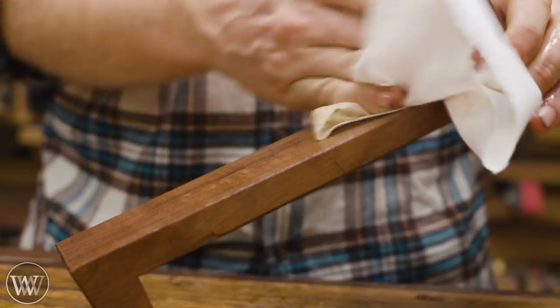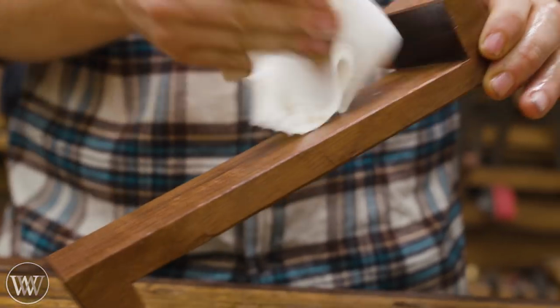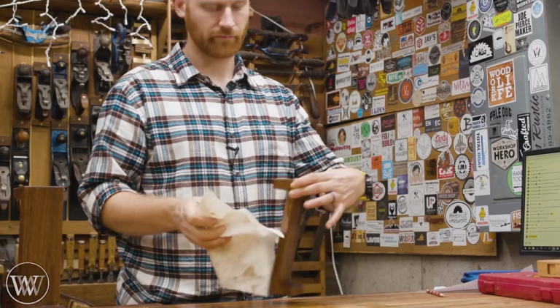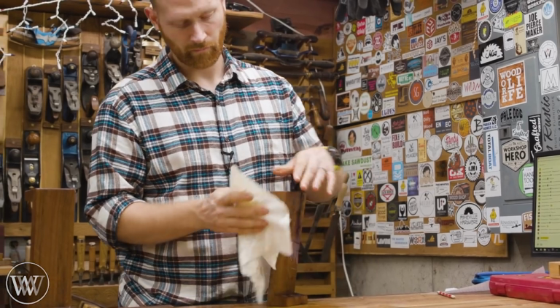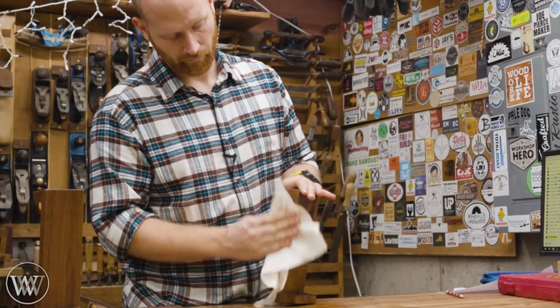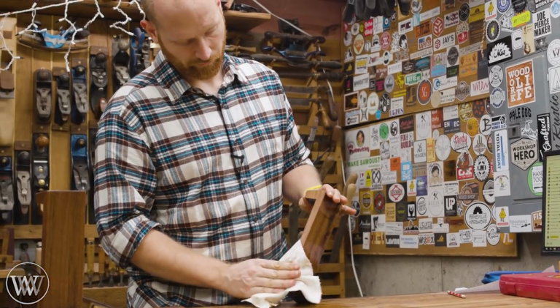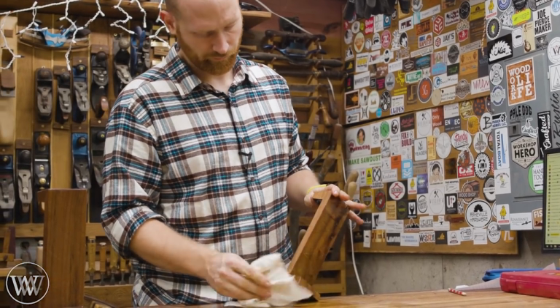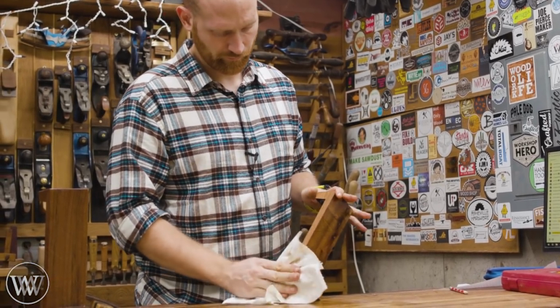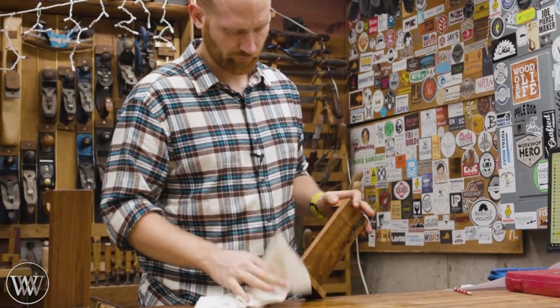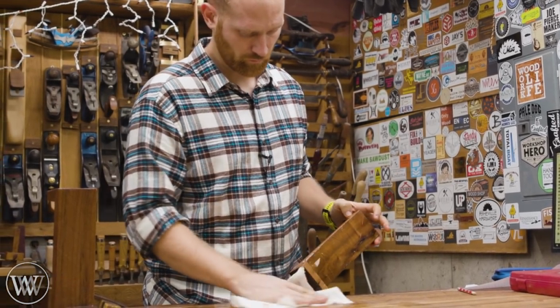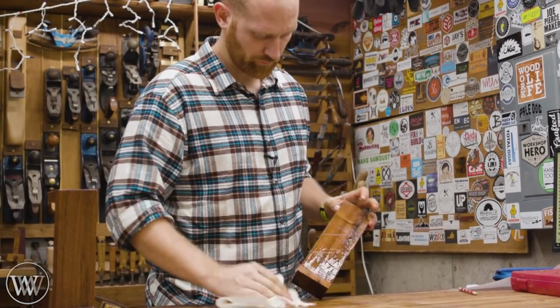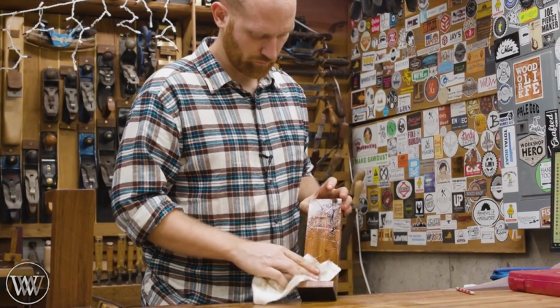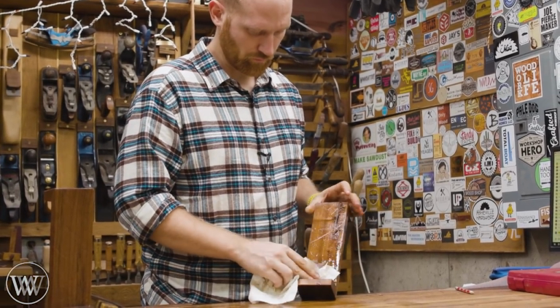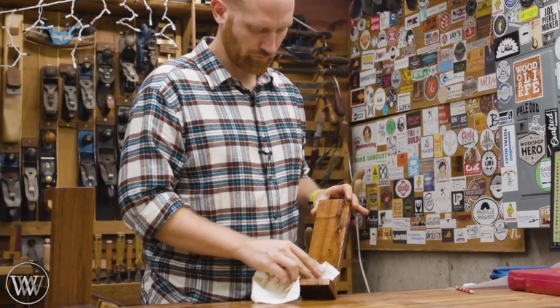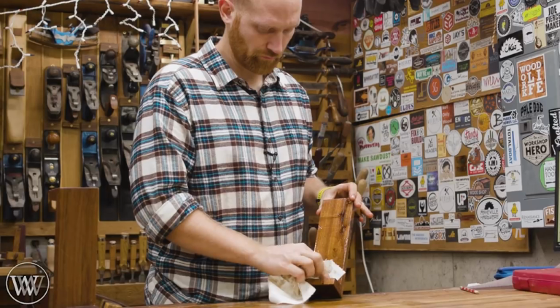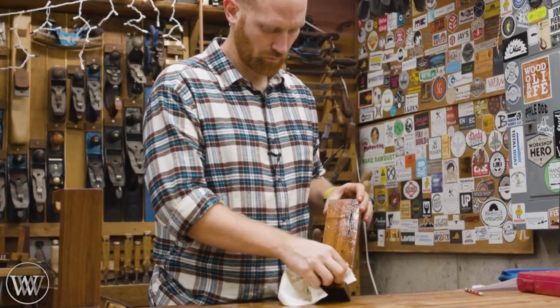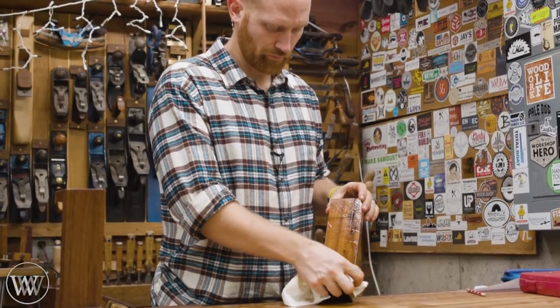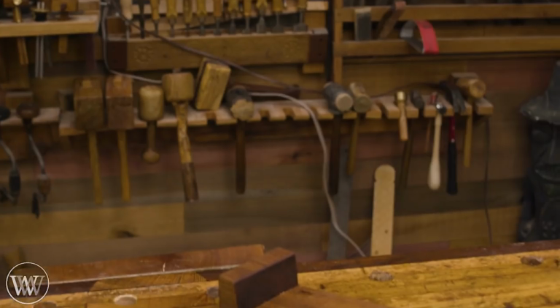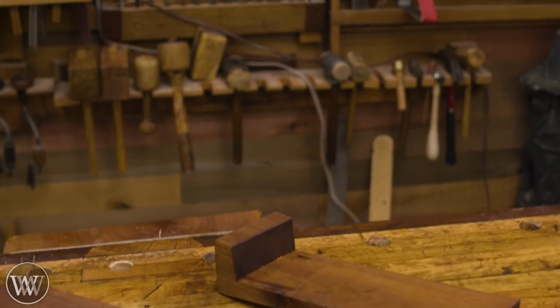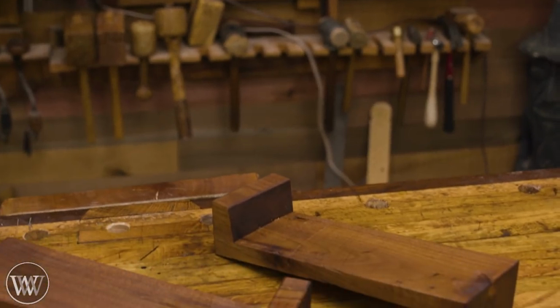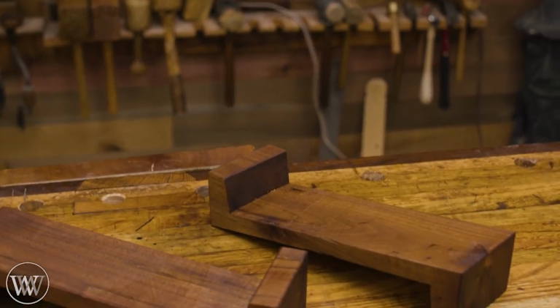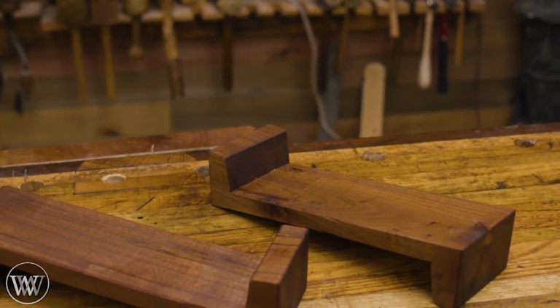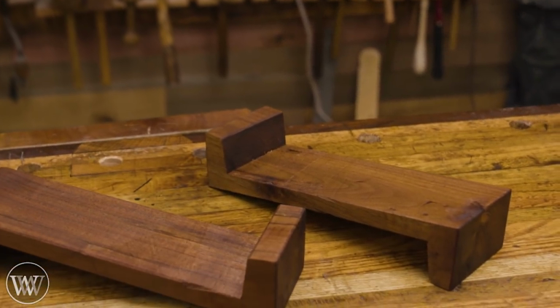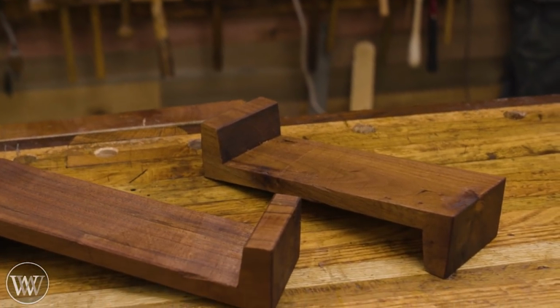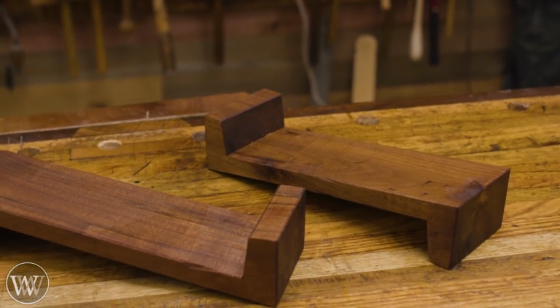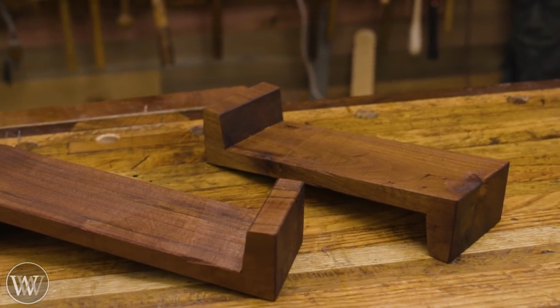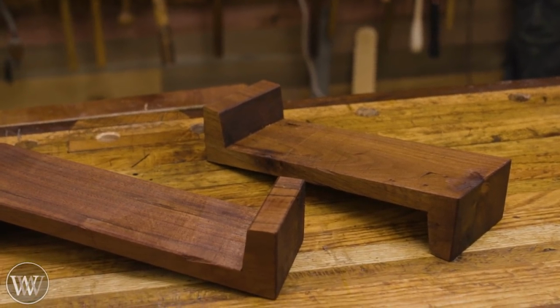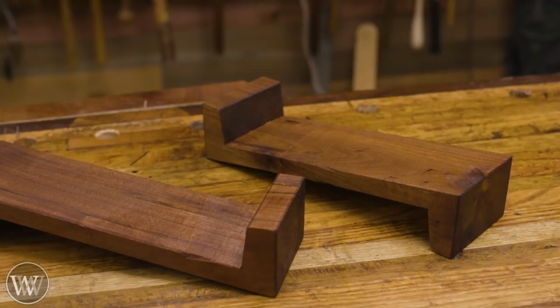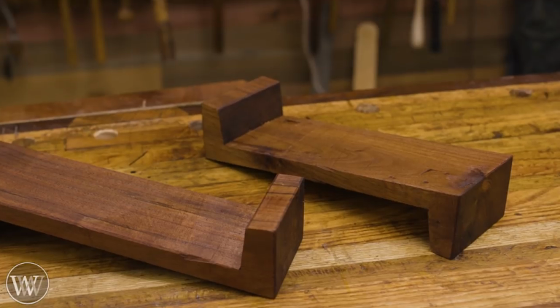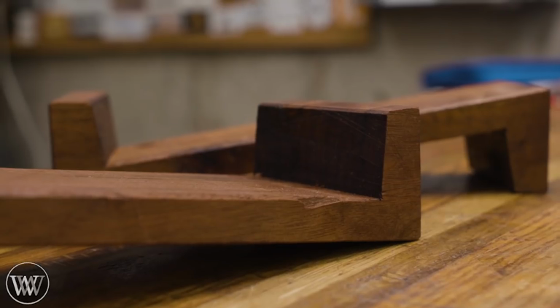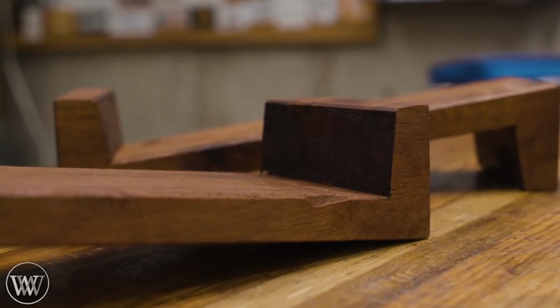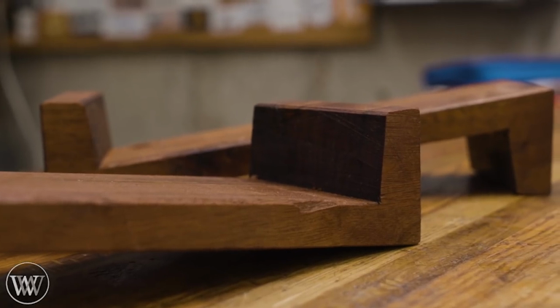I really like how these came out. They're simple, they're sweet, it's a great project and a great thing for a beginner to really sink their claws into — working with wood grain and the way things cut. It's a fun first project, so I hope you like this.